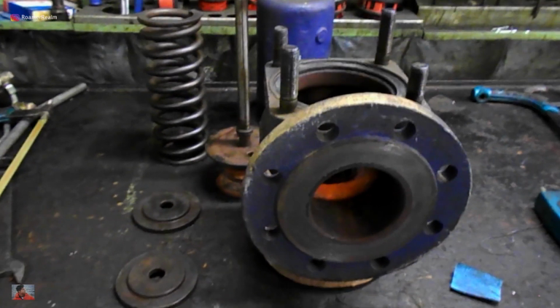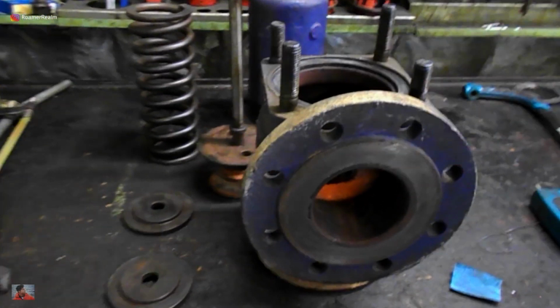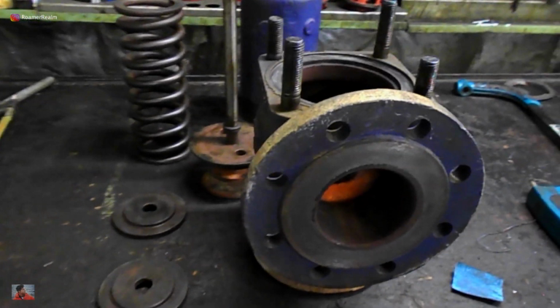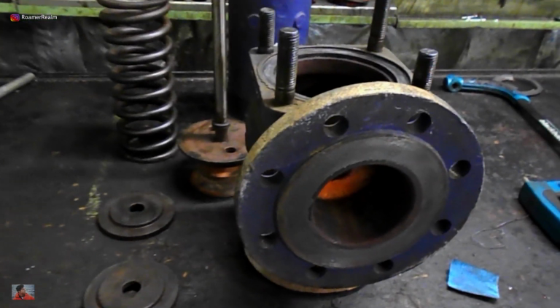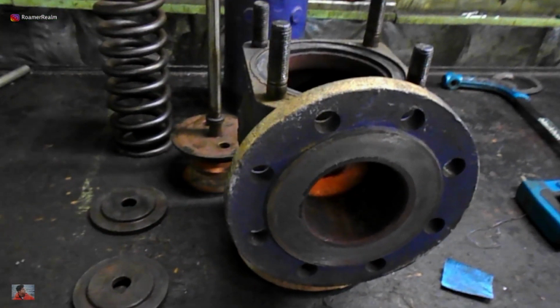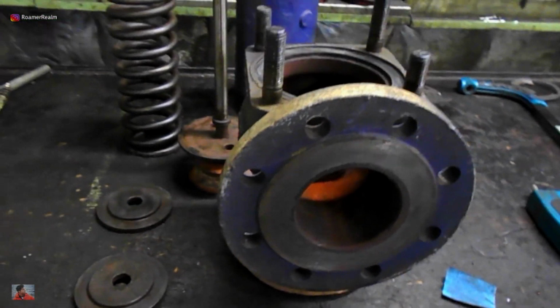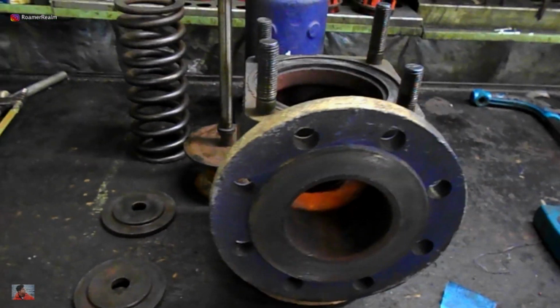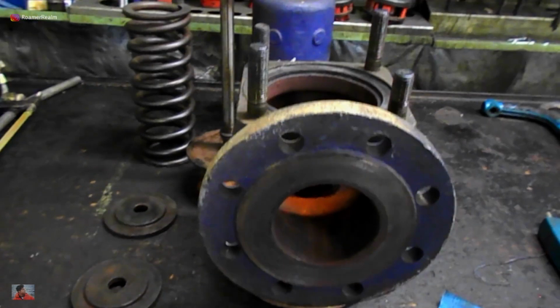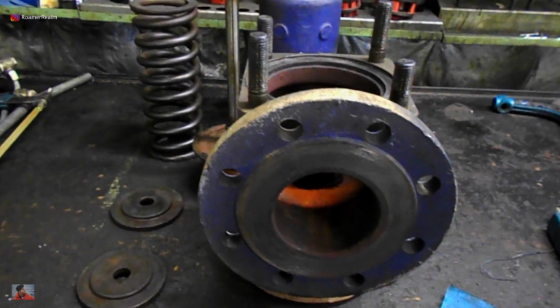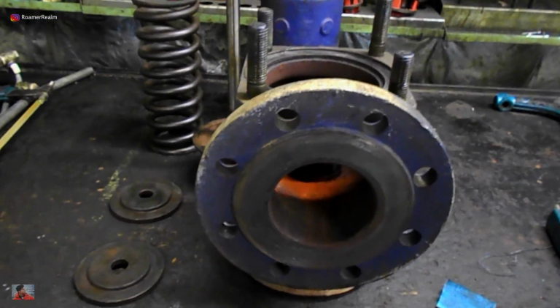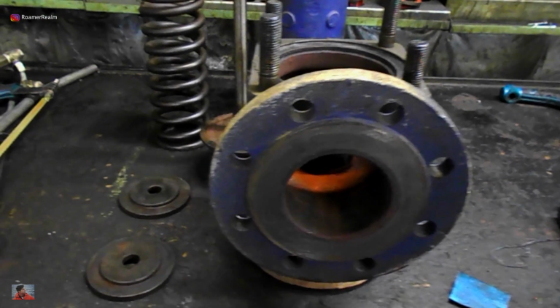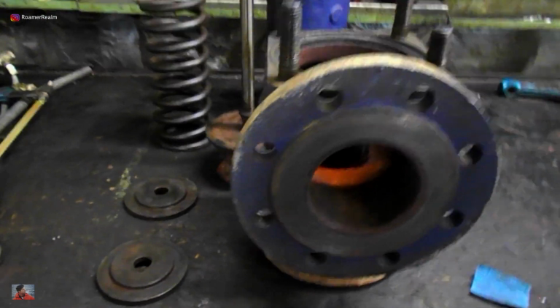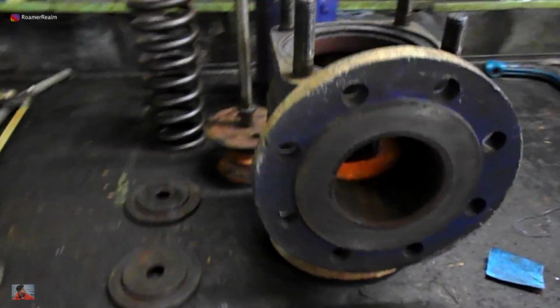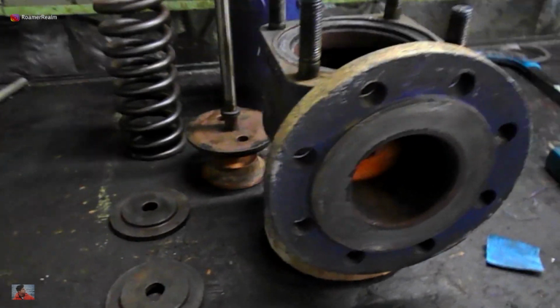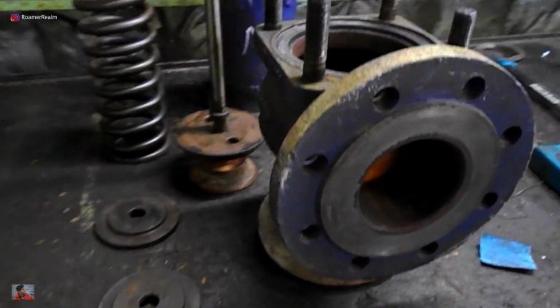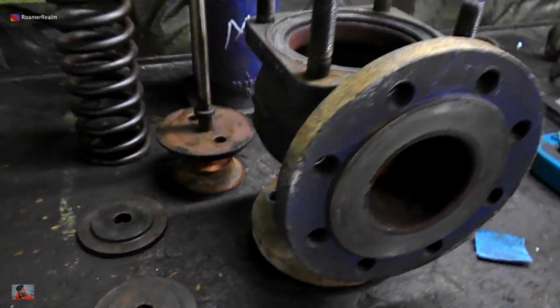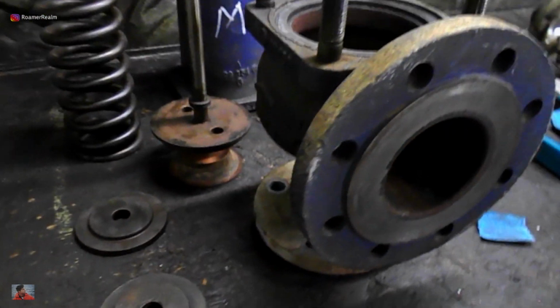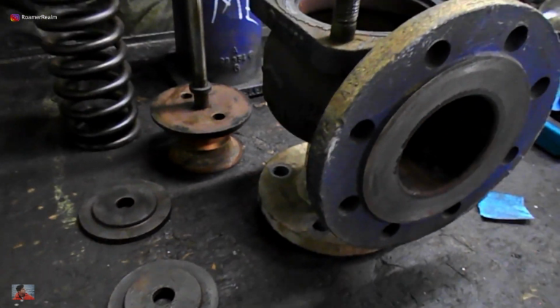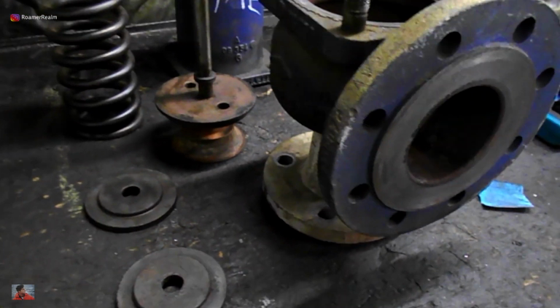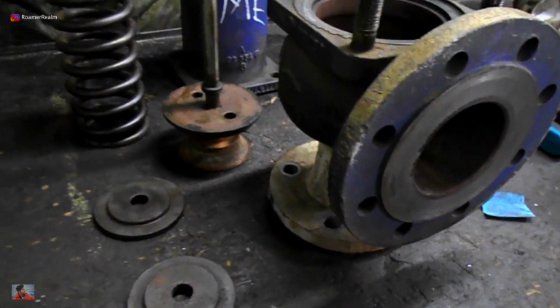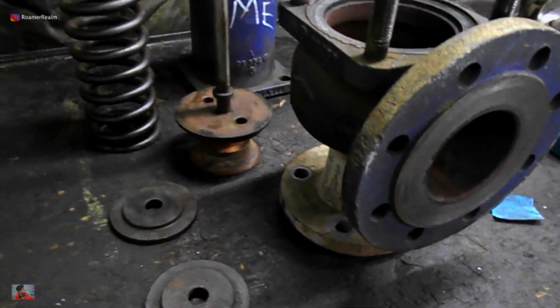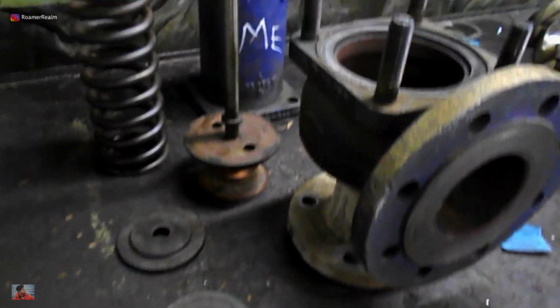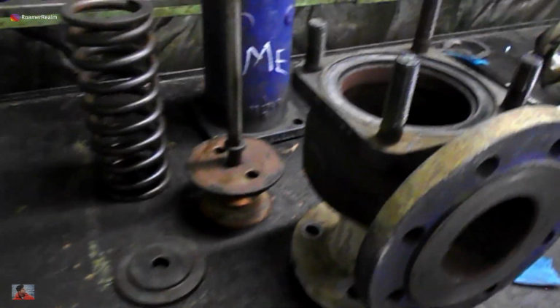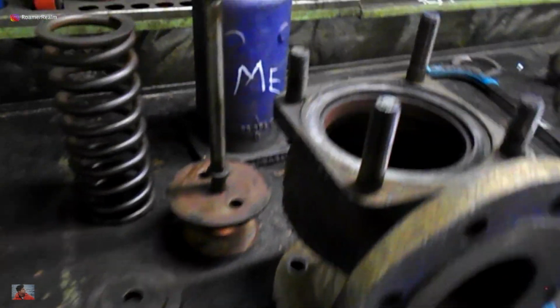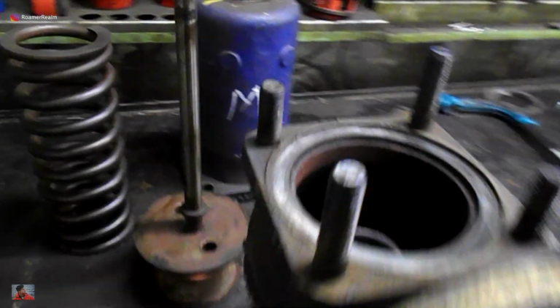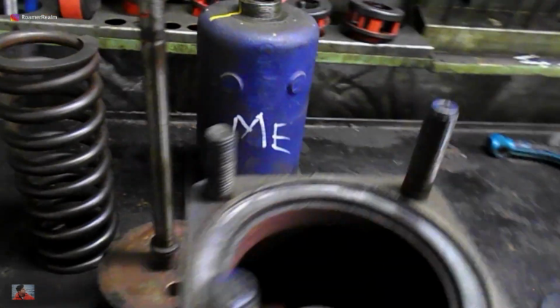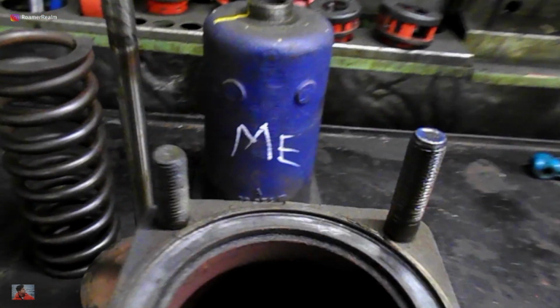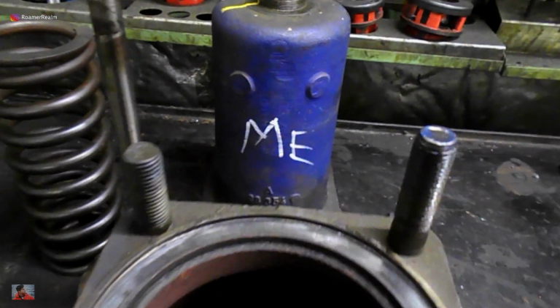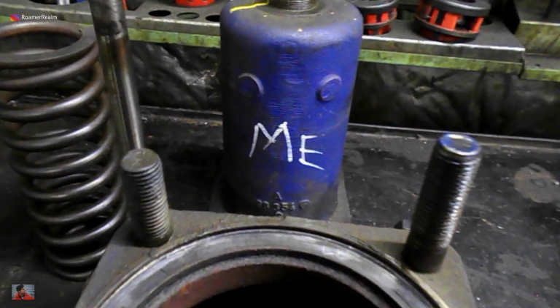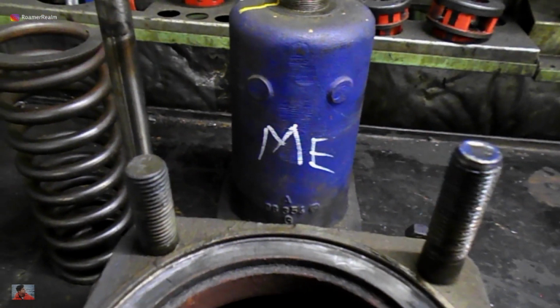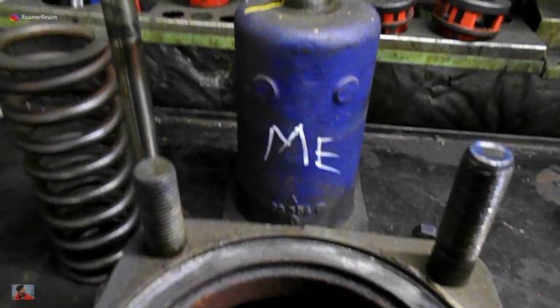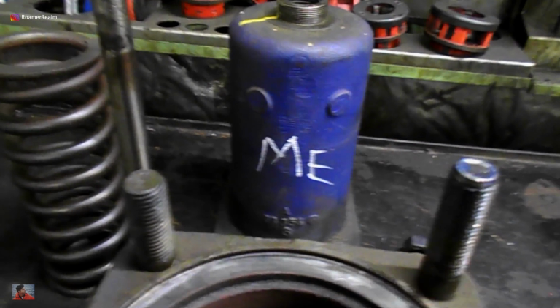I've dismantled the safety valve and here you can see the components laying on the workshop table. The valve was earlier removed from the main engine exhaust gas economizer.